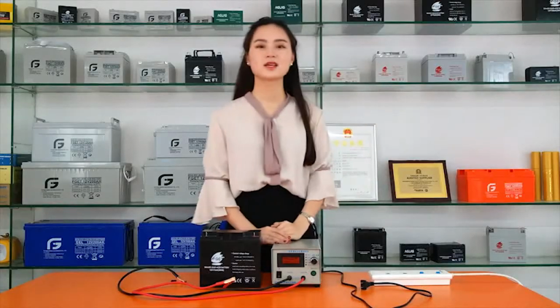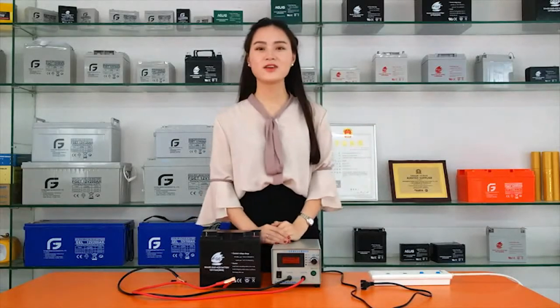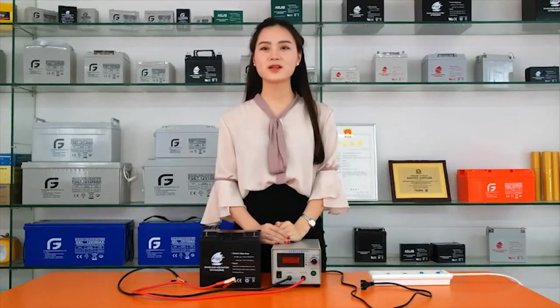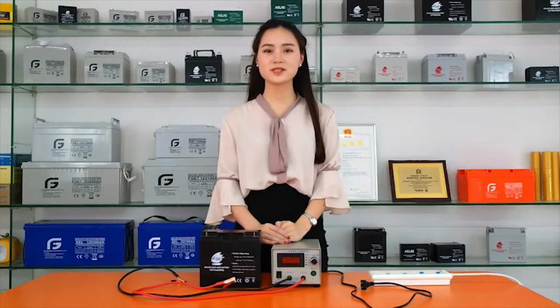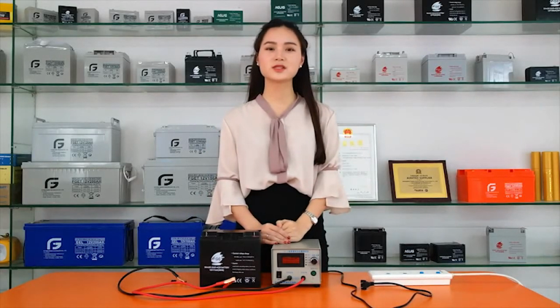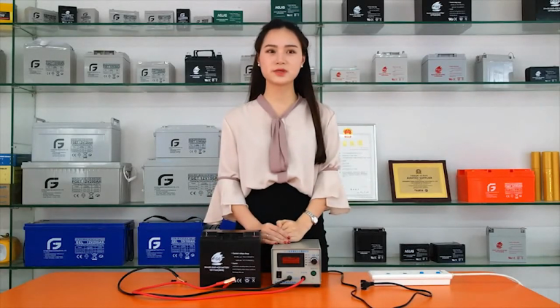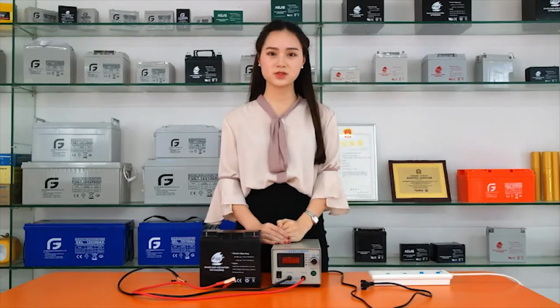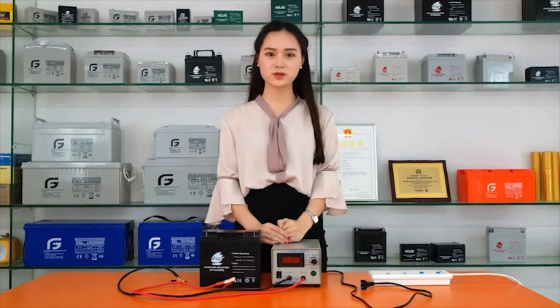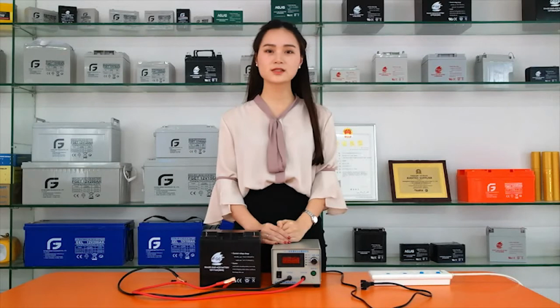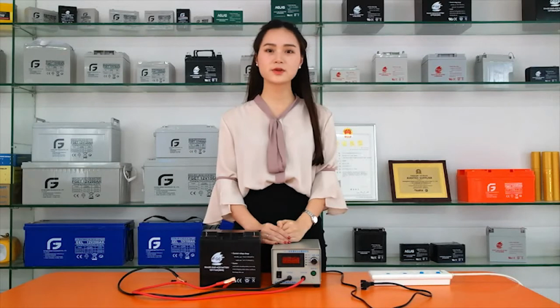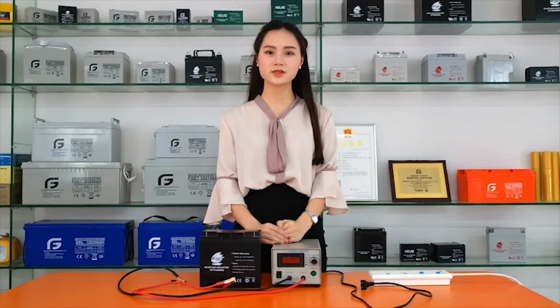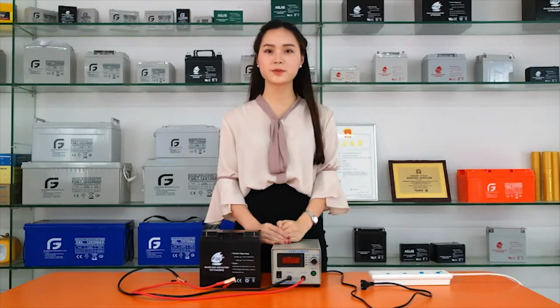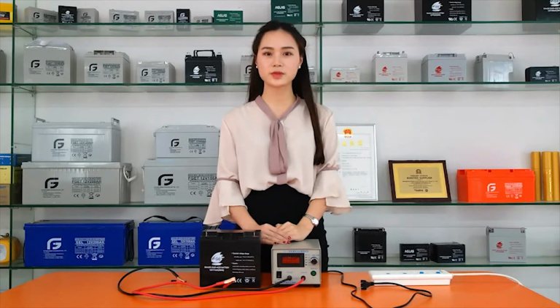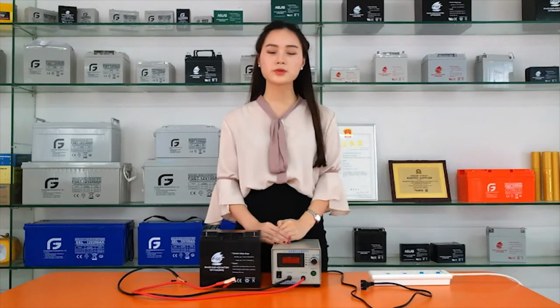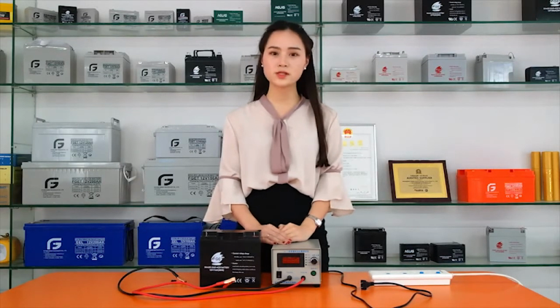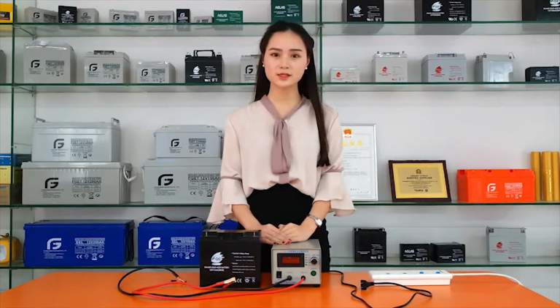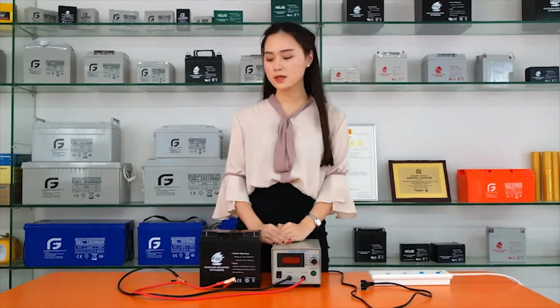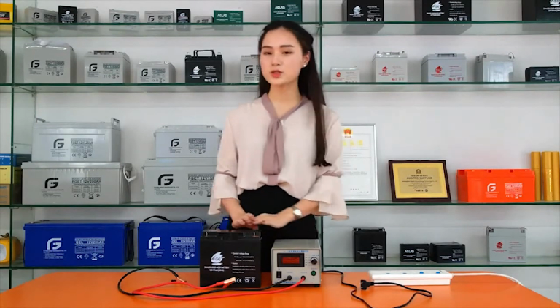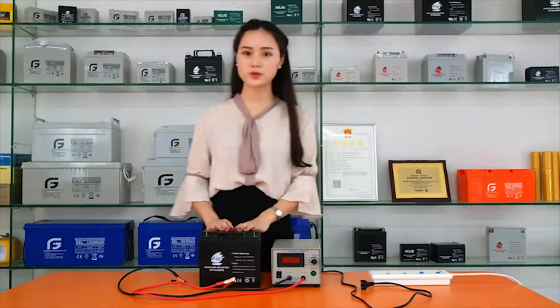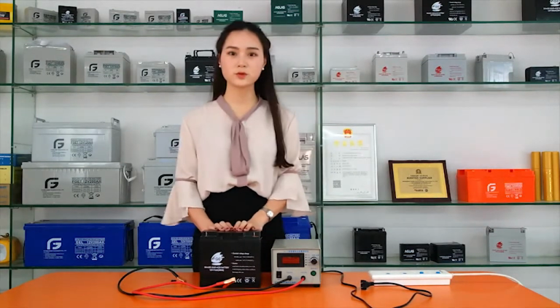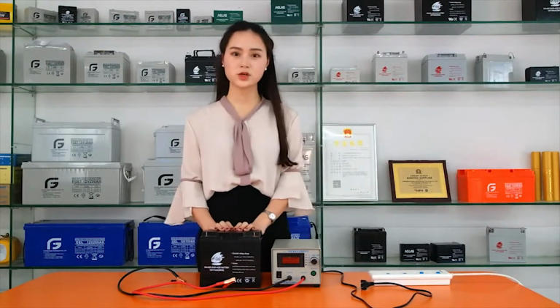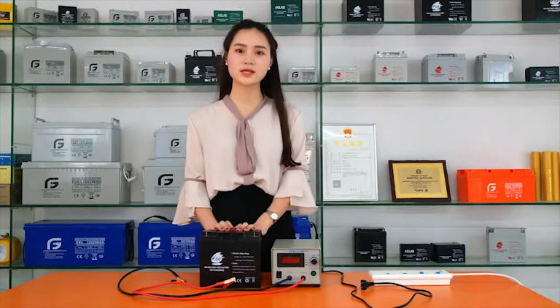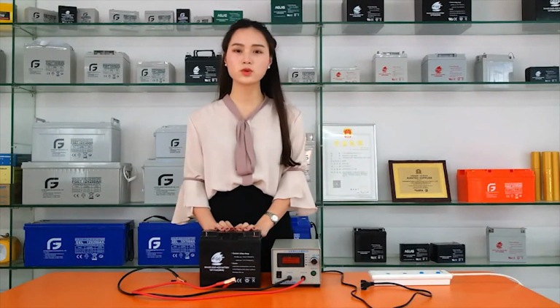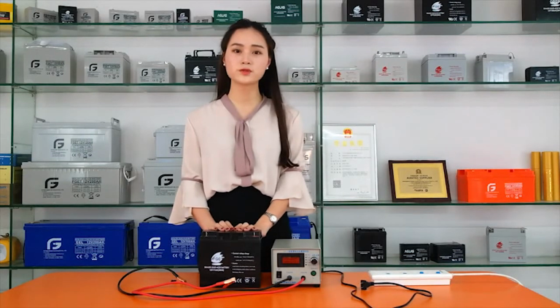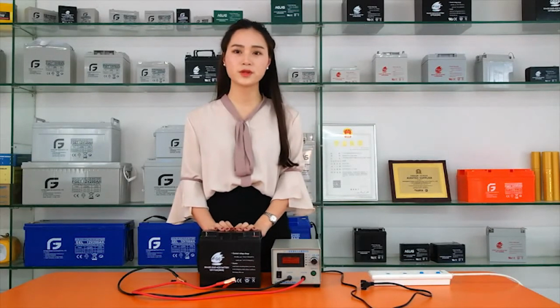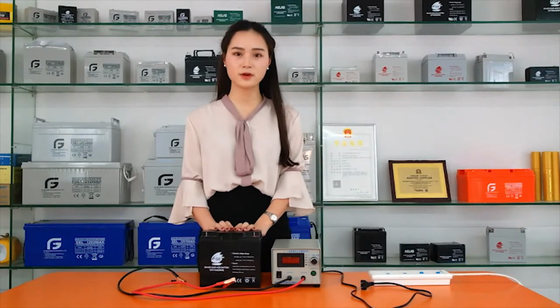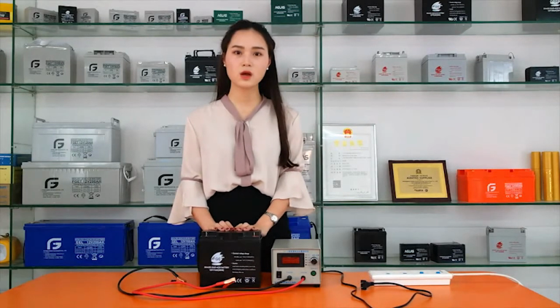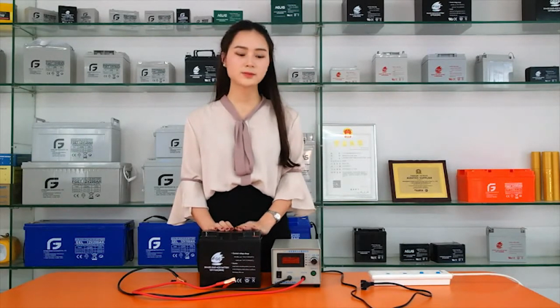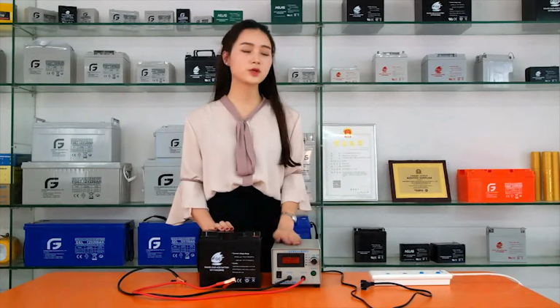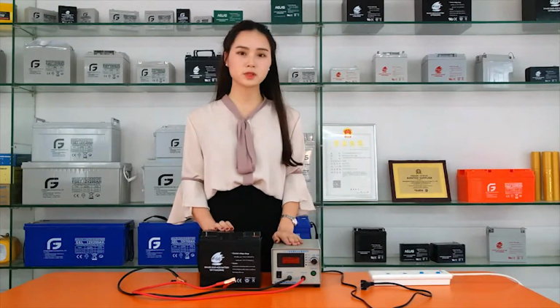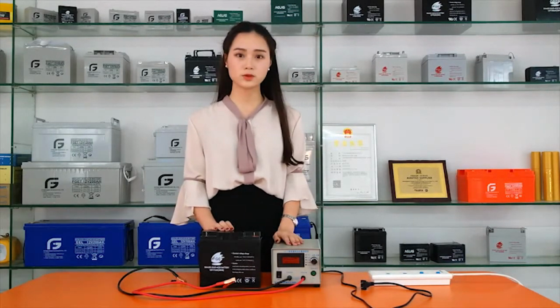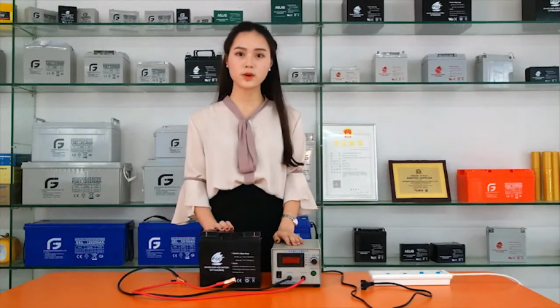Hello everyone. This video is a simple demonstration of testing the capacity of the battery. Before testing, the battery should be fully charged and cooled for more than half an hour. Special equipment is also required.